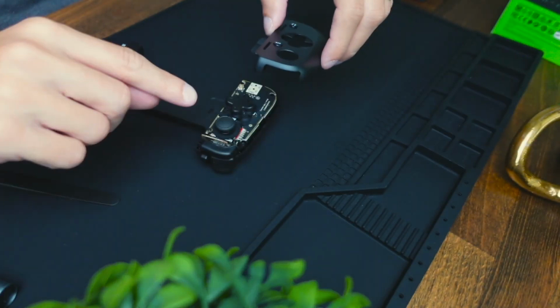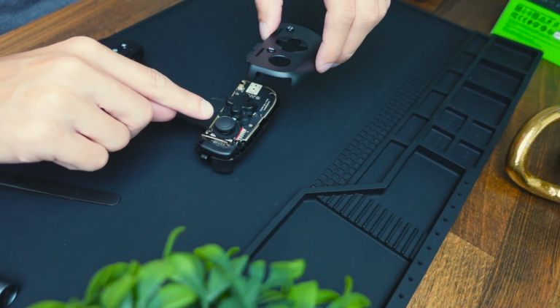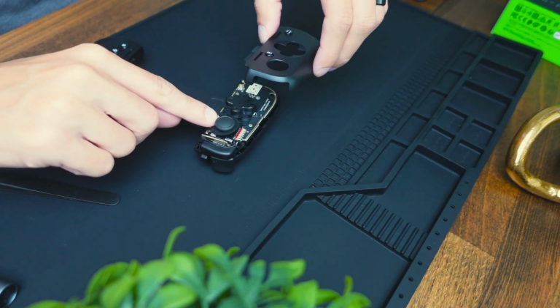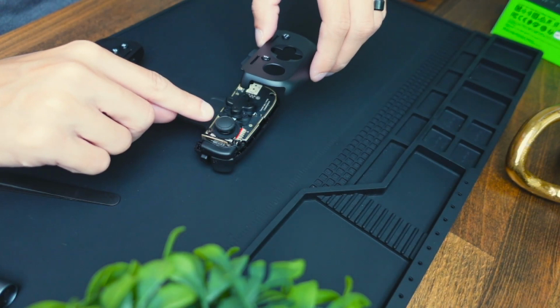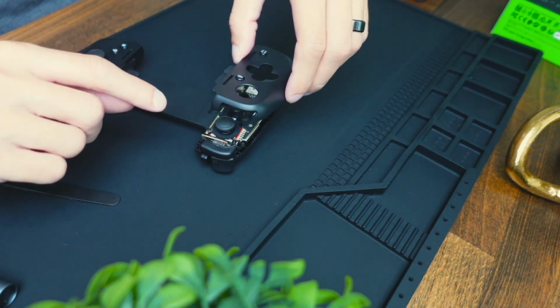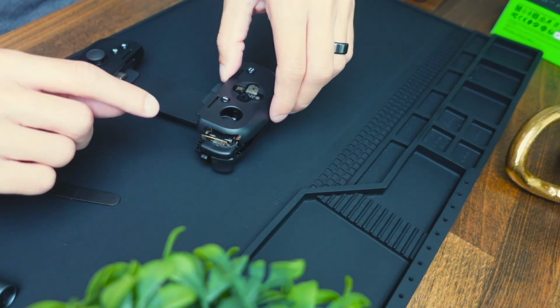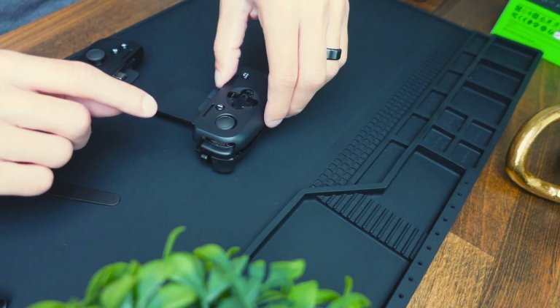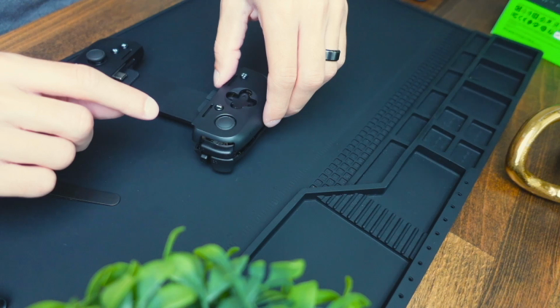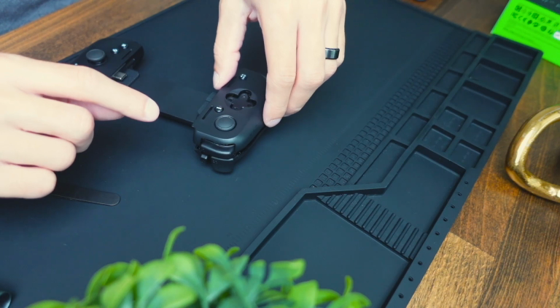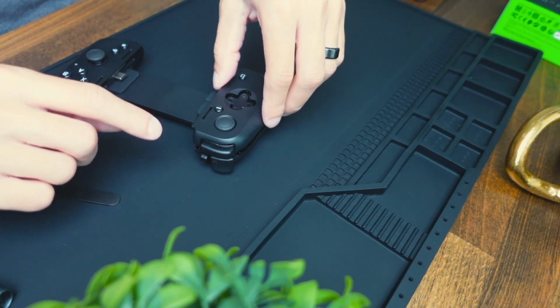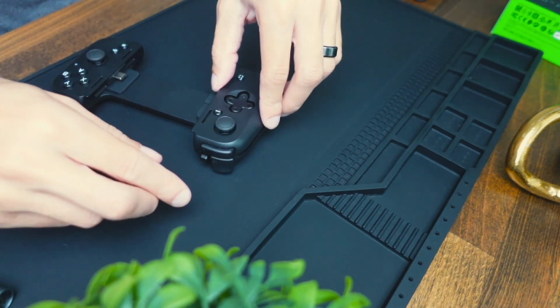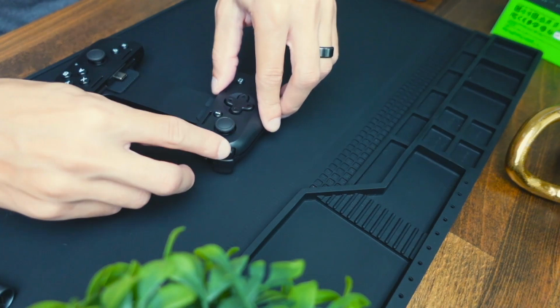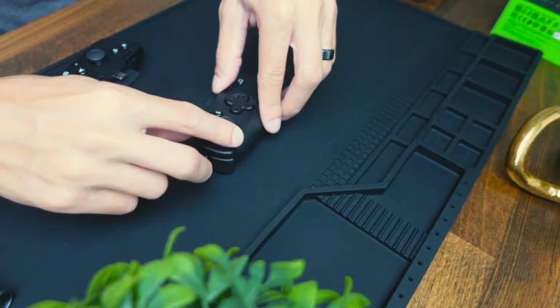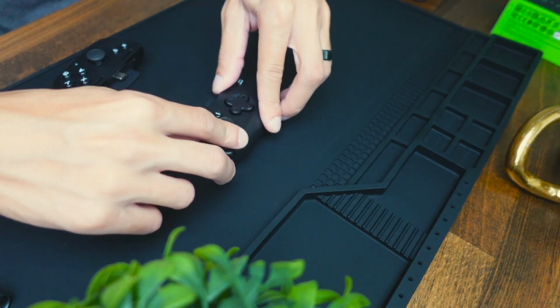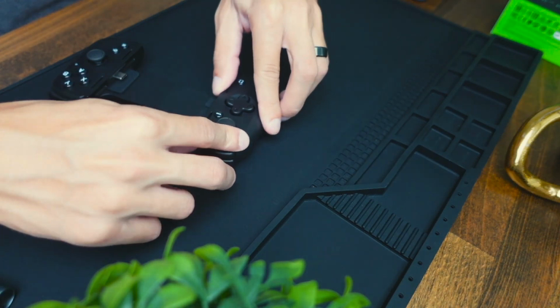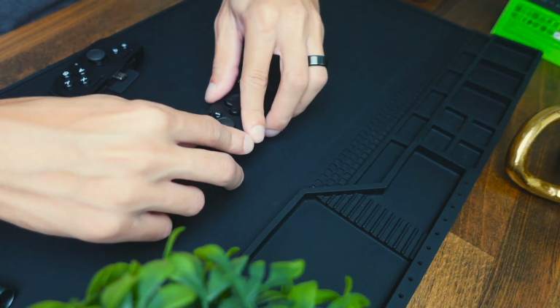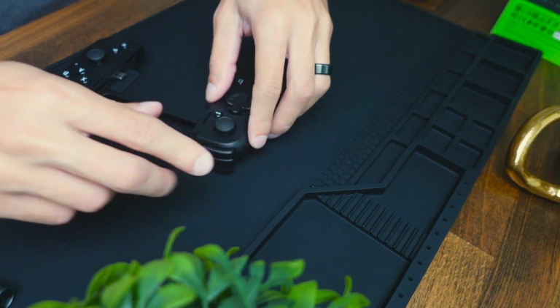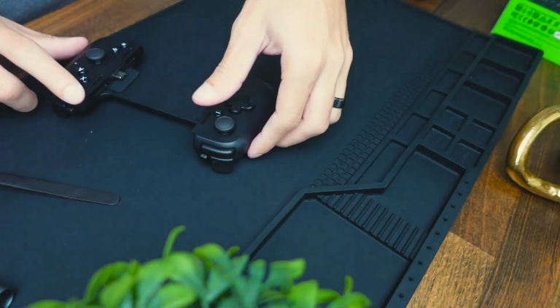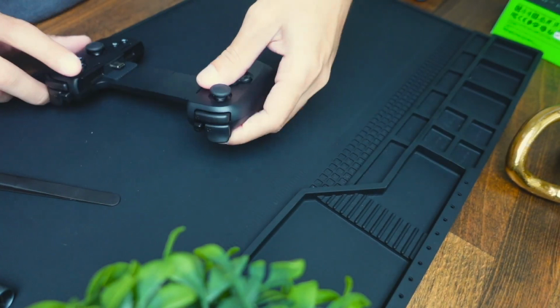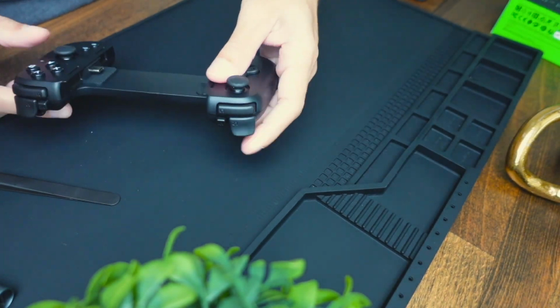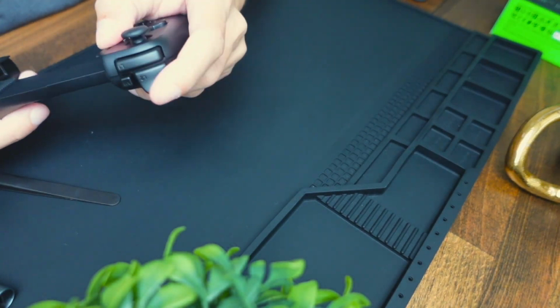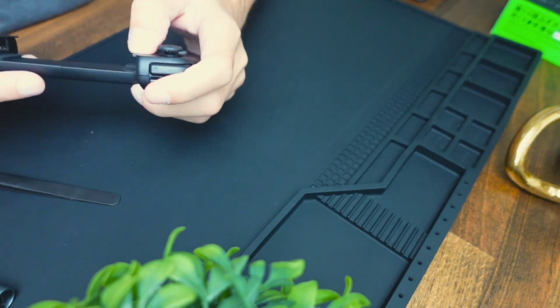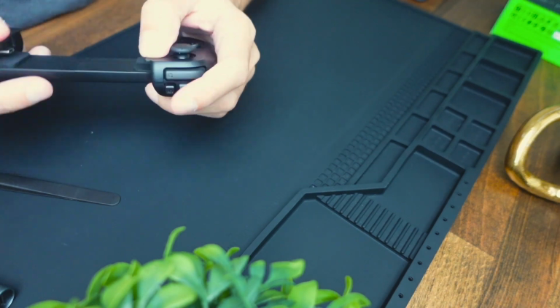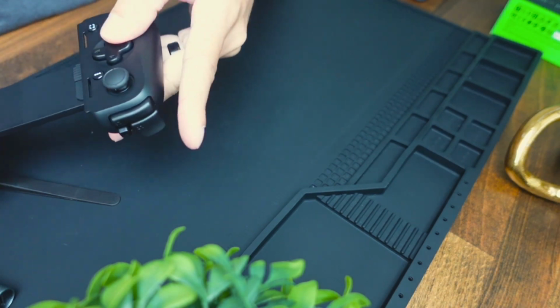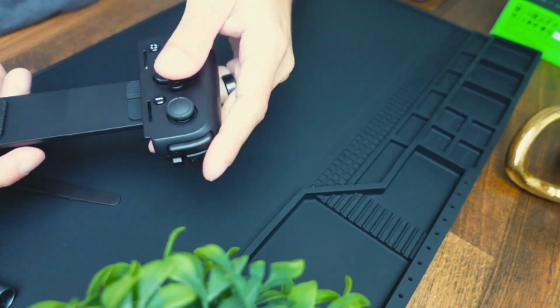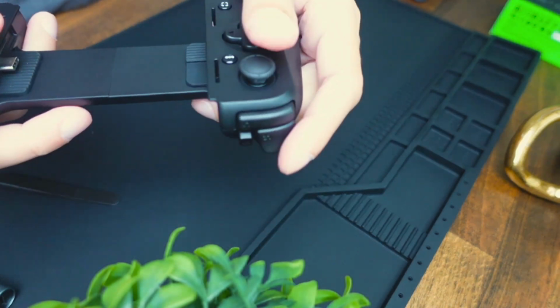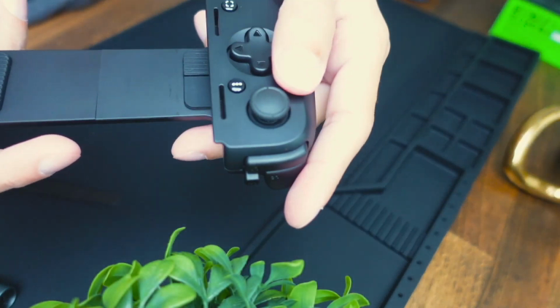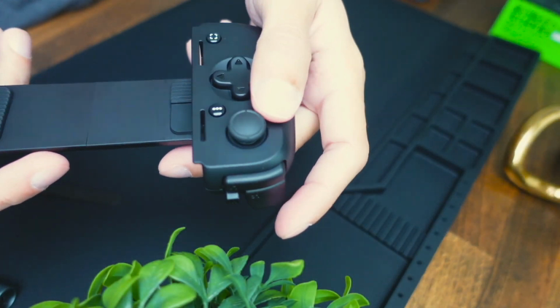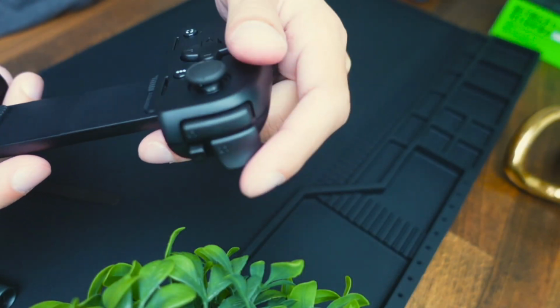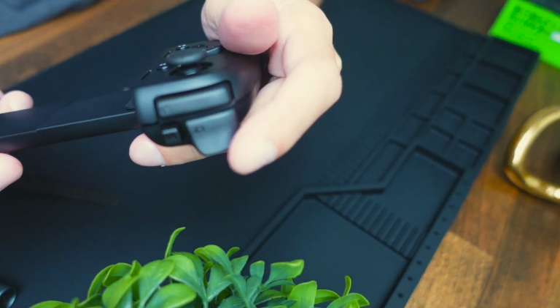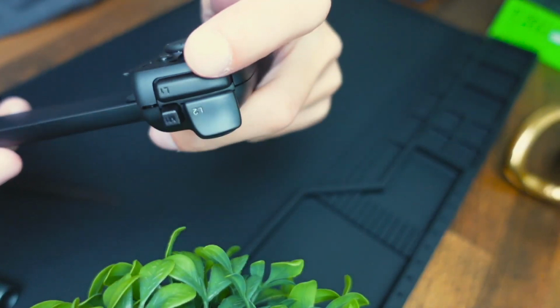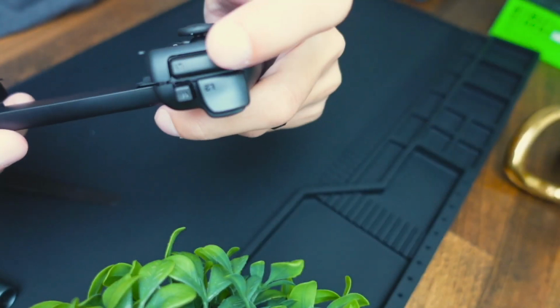Make sure this analog part is centered, then go ahead and press on it slowly — you should be good to go. Before screwing everything in again, make sure all the triggers sound good.